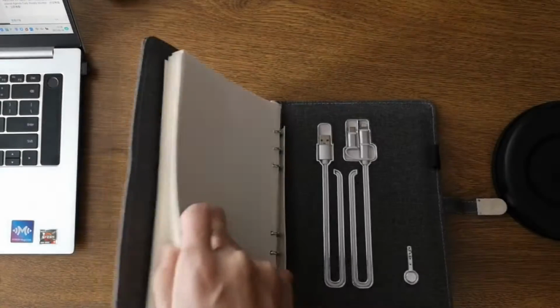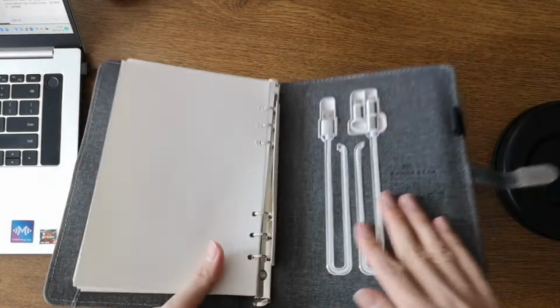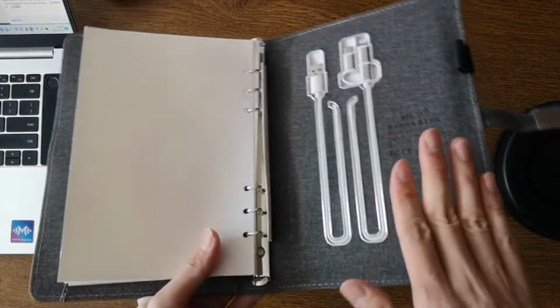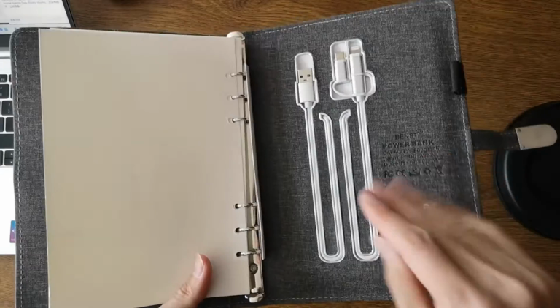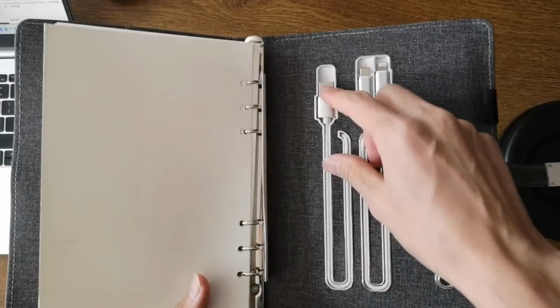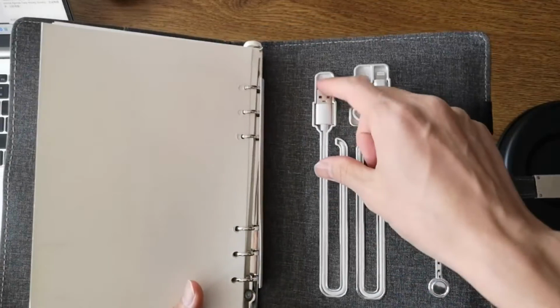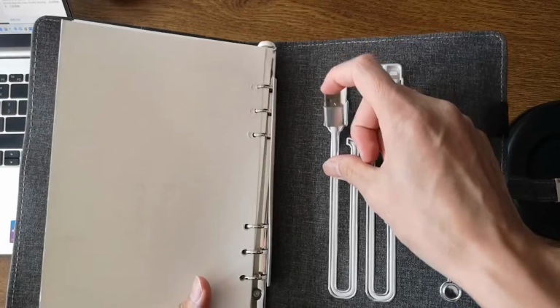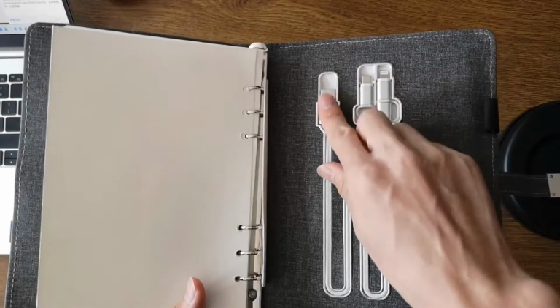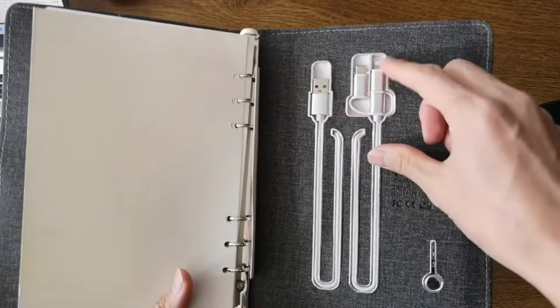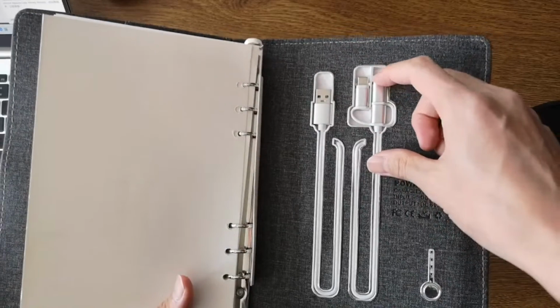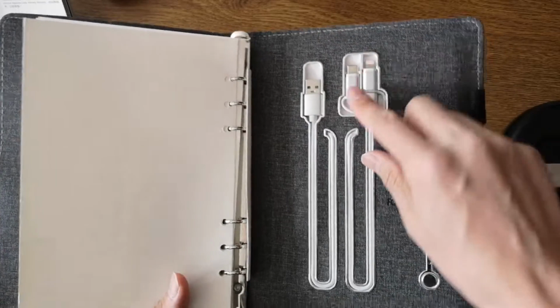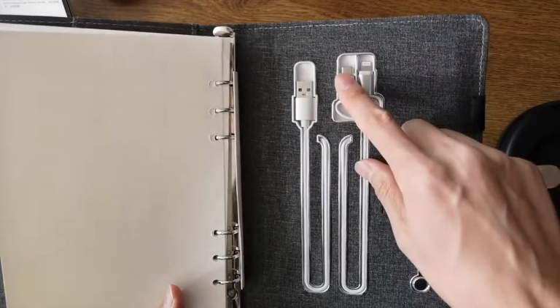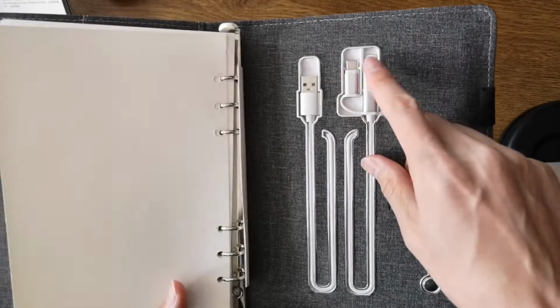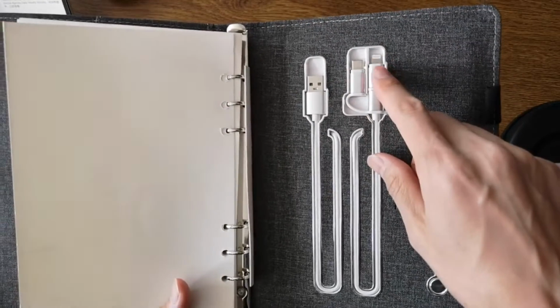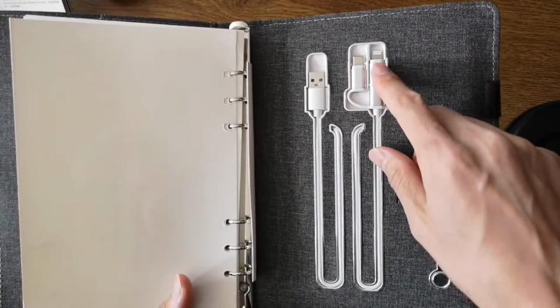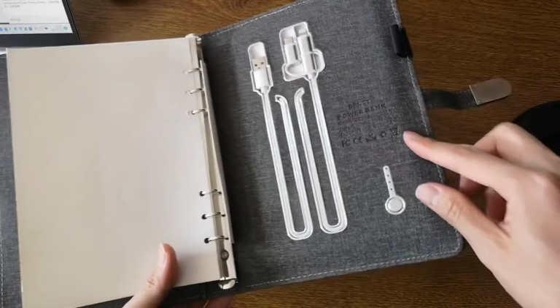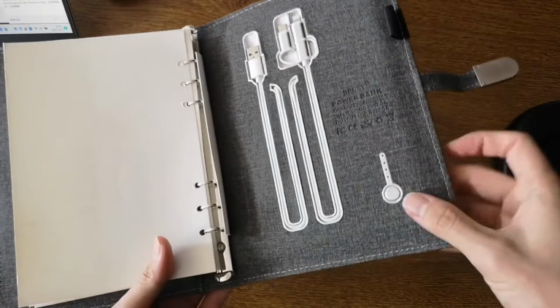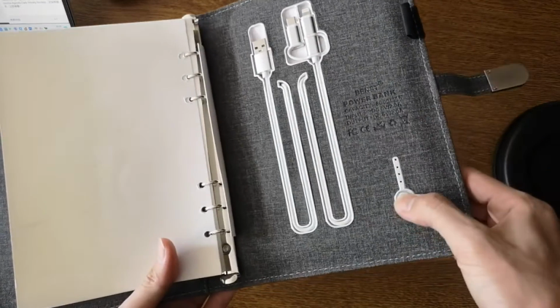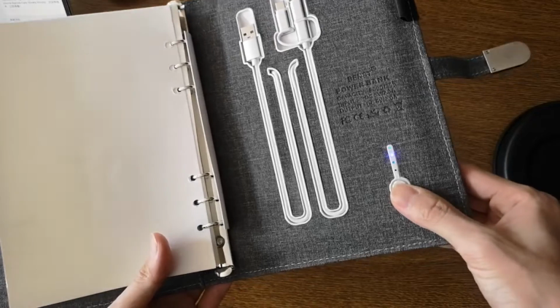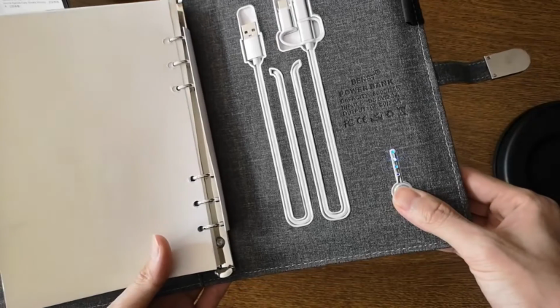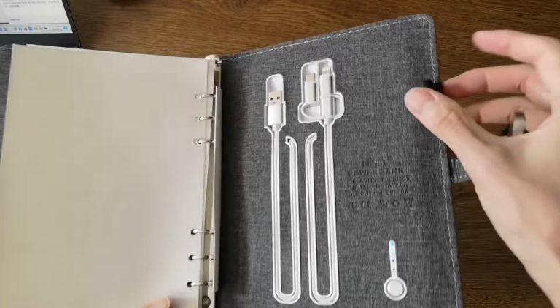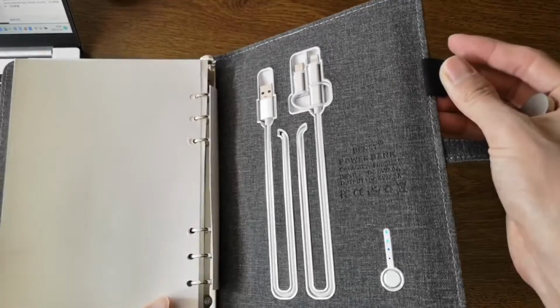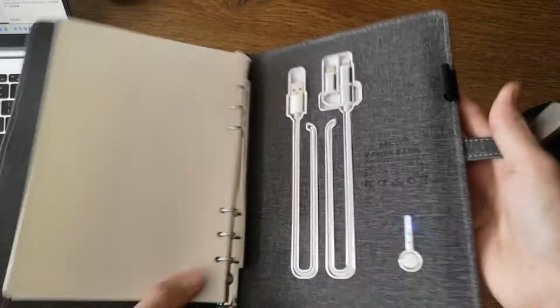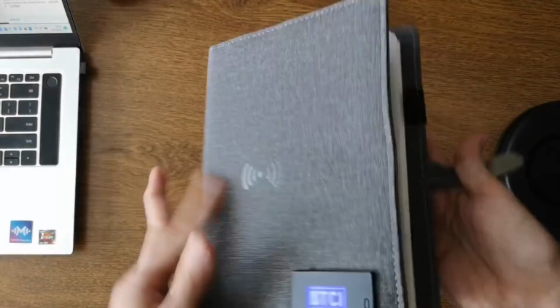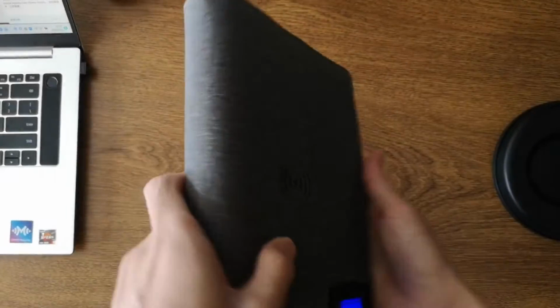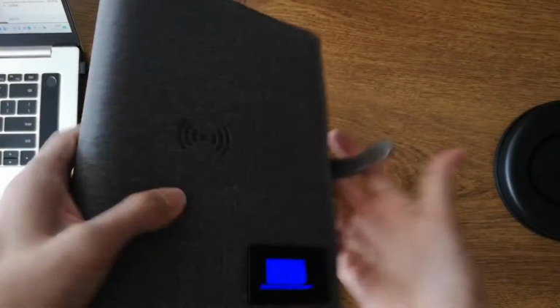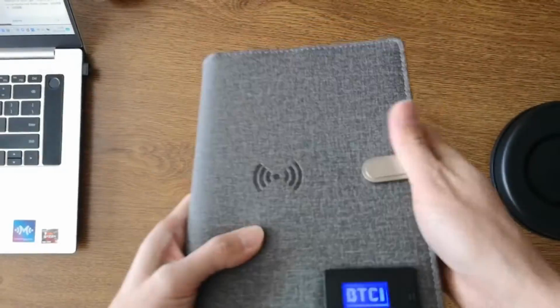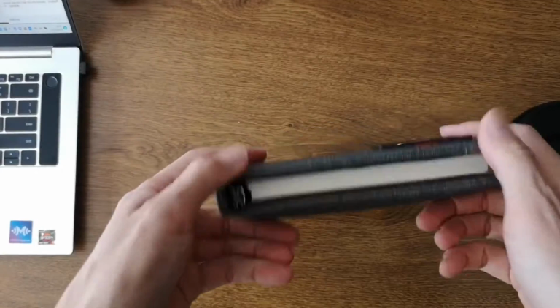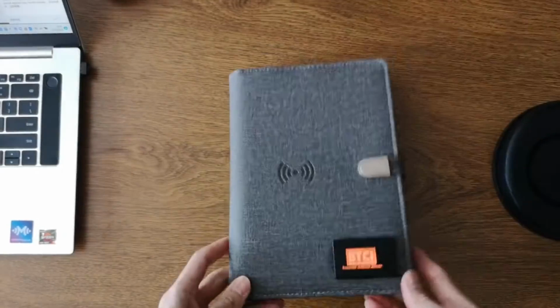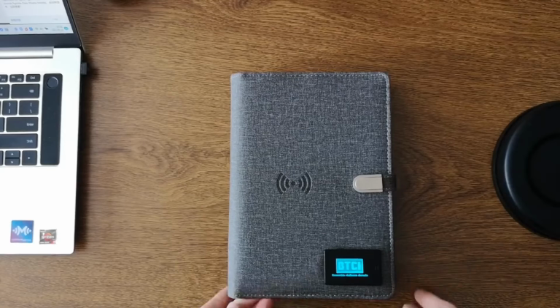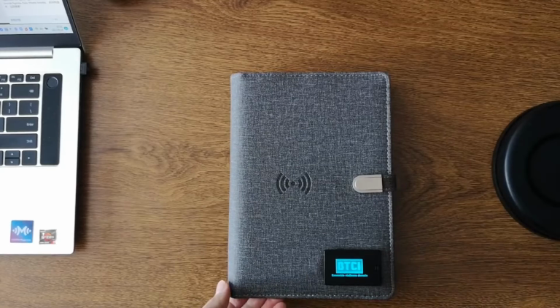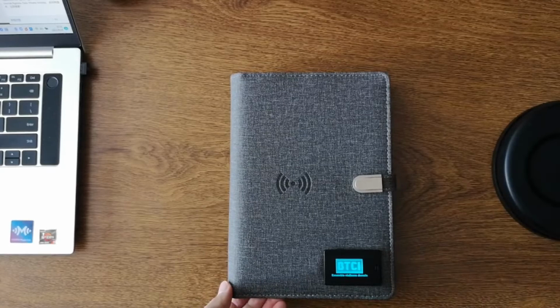The backside is a power bank. It has wires for Android and for Apple. There is a button and a pen holder. So this is the power bank notebook.